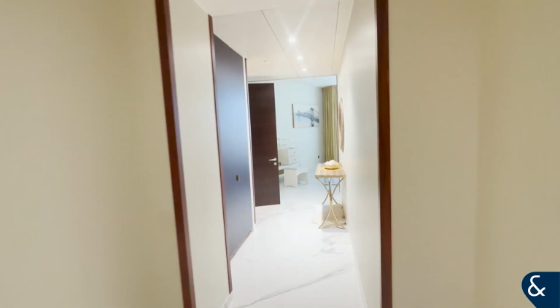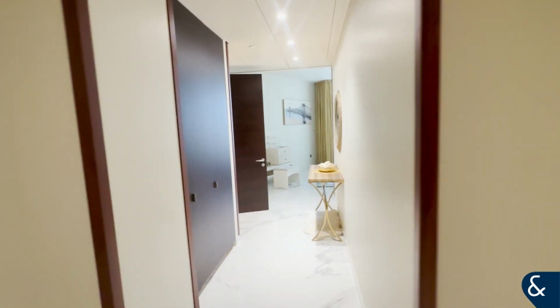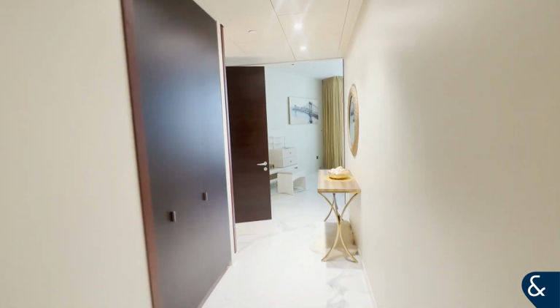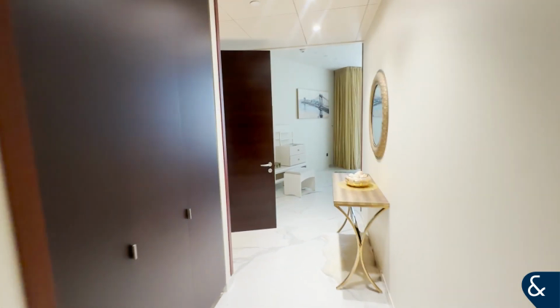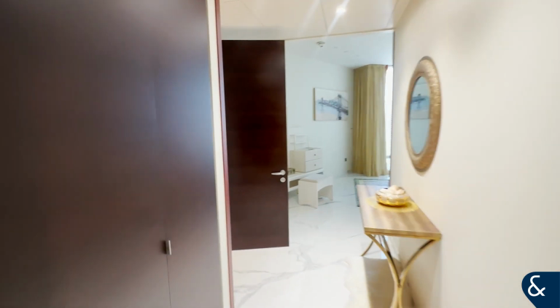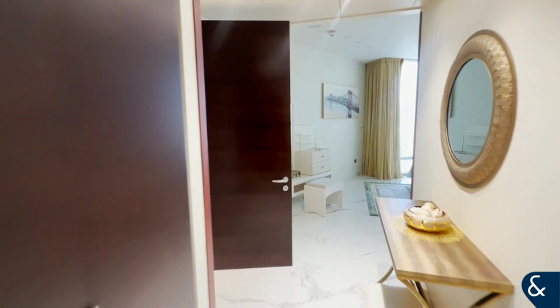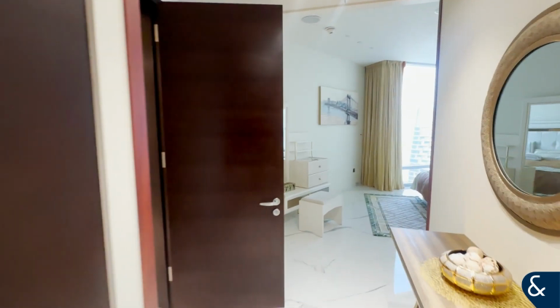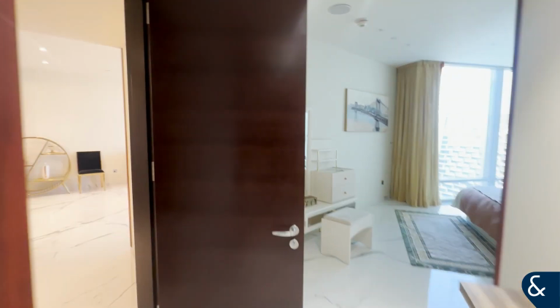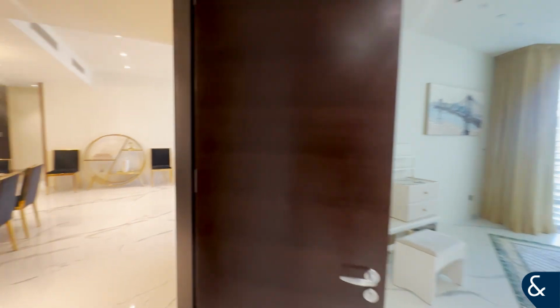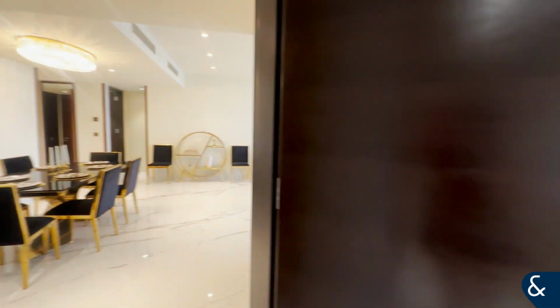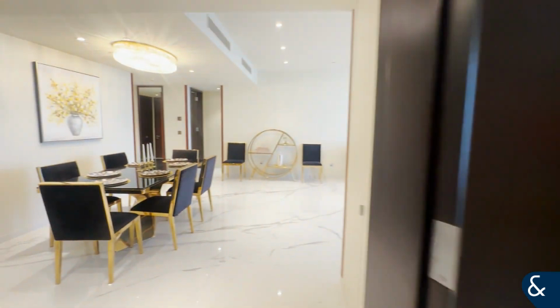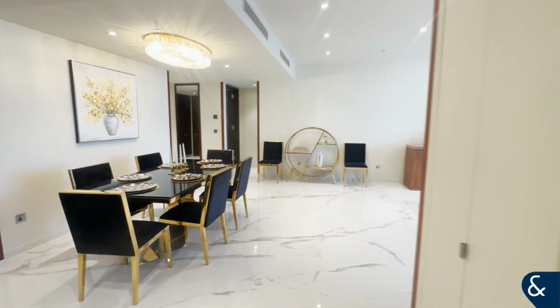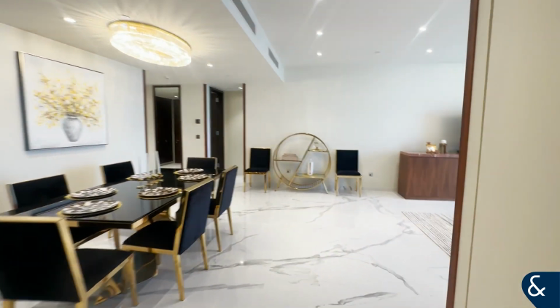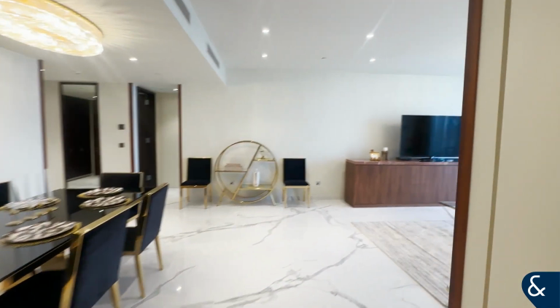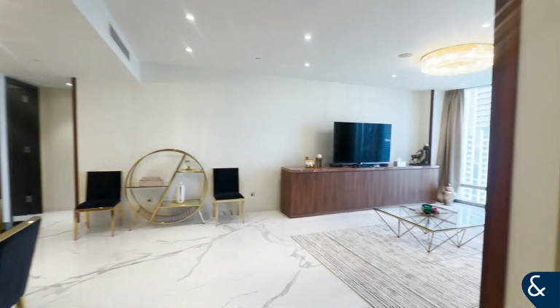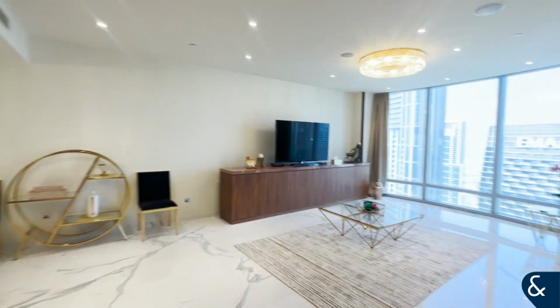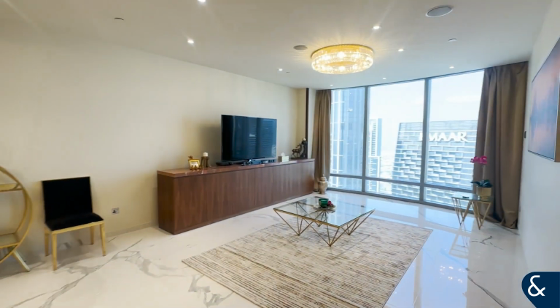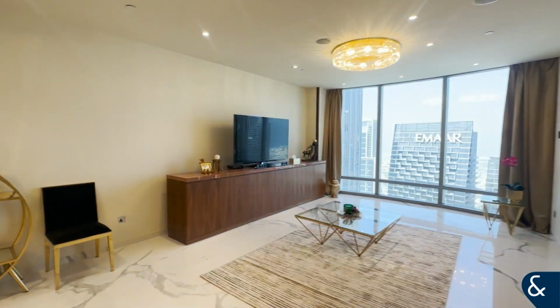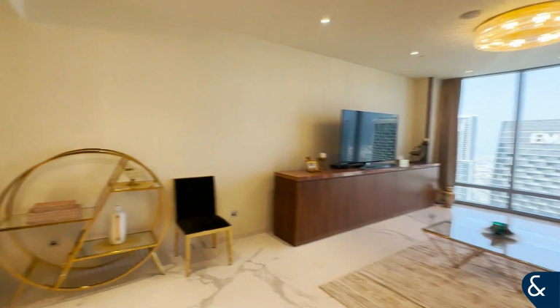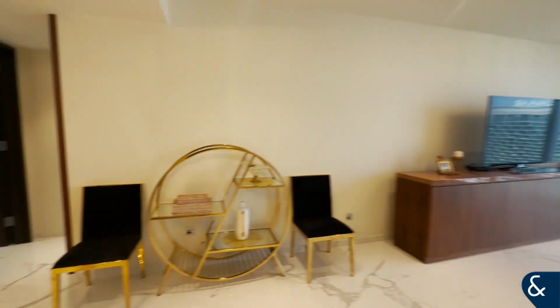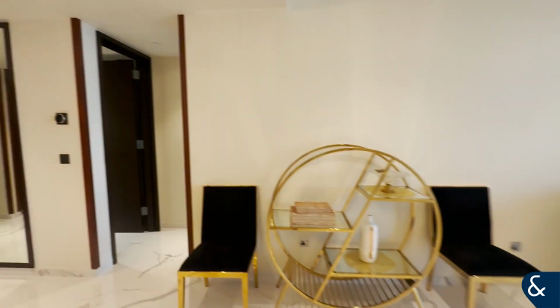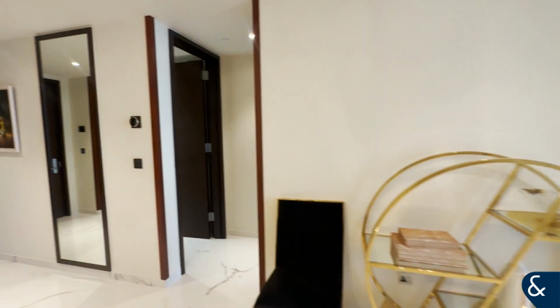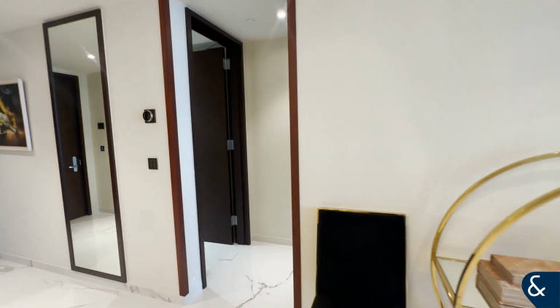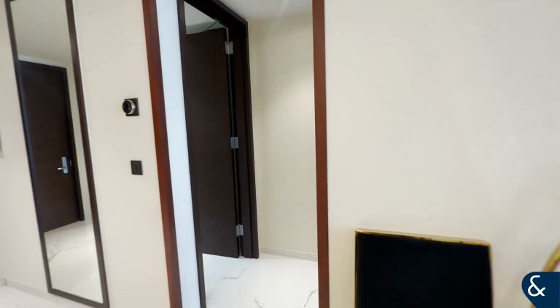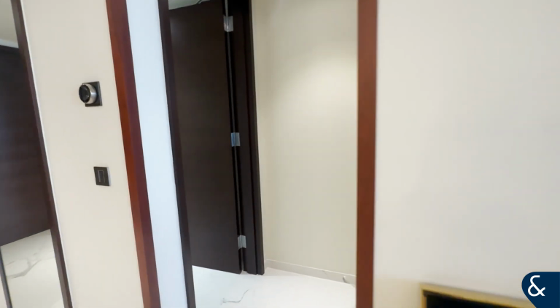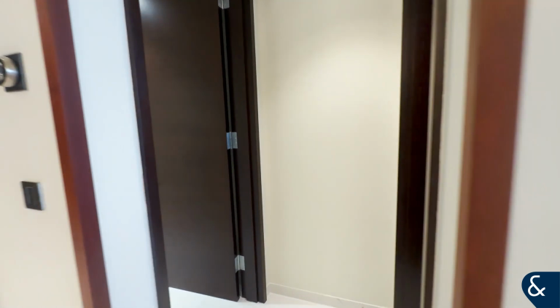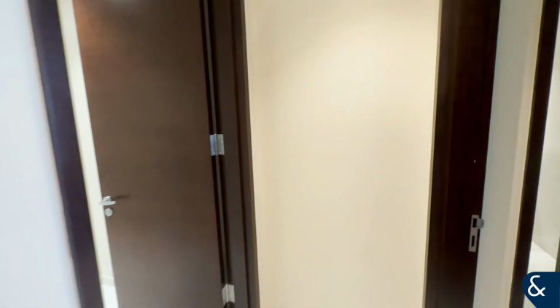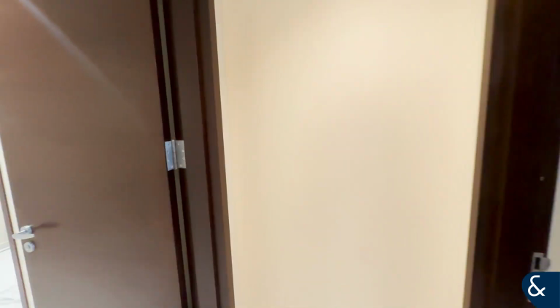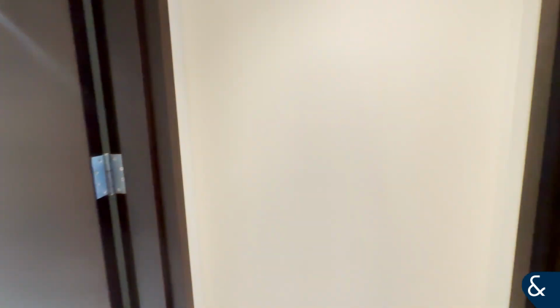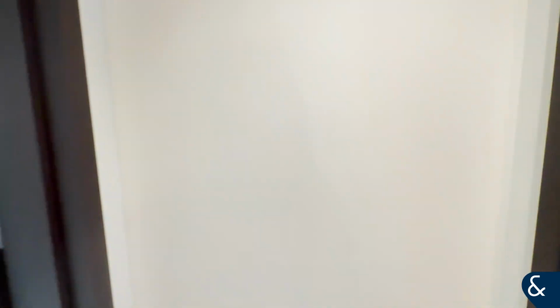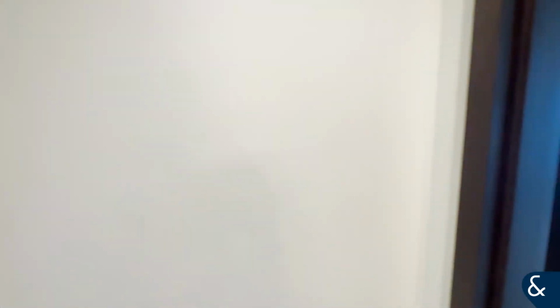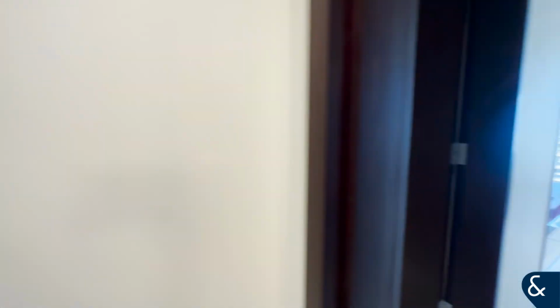Lots of natural light getting into the property as well. Here we have the second bedroom.